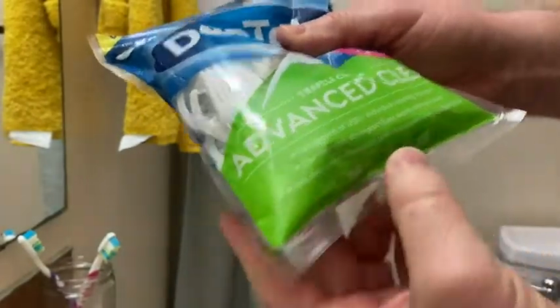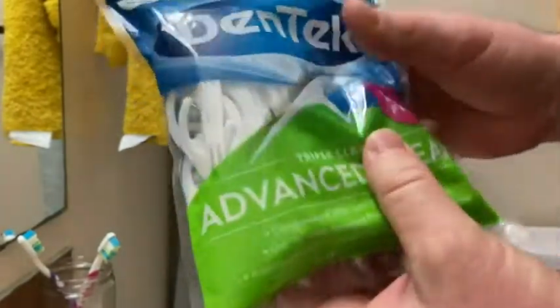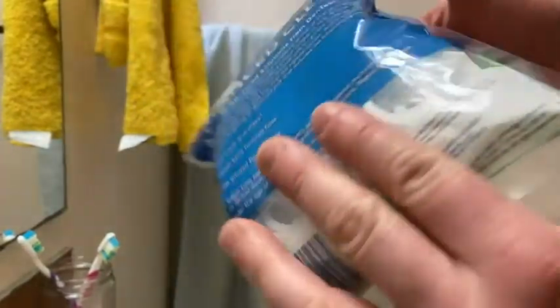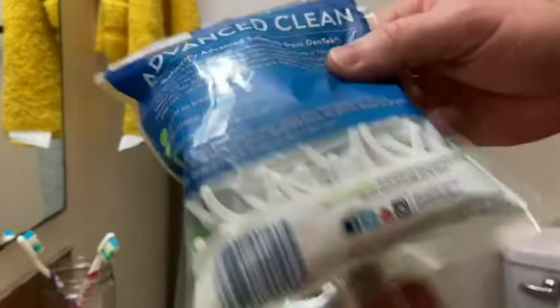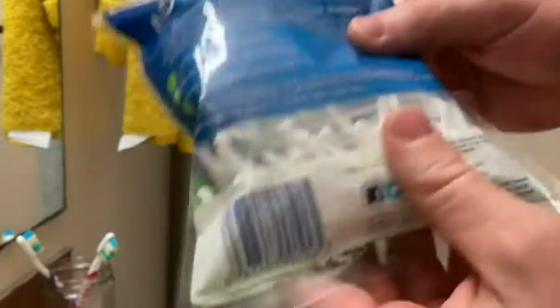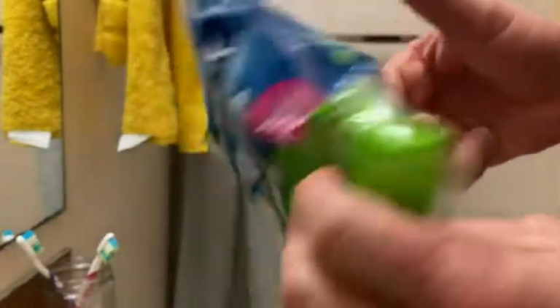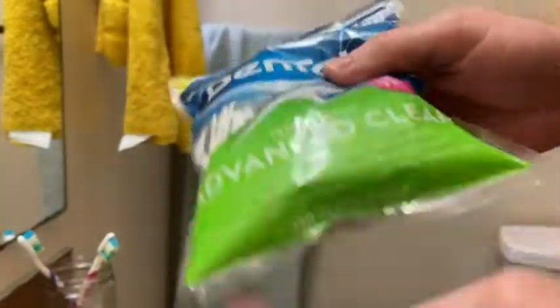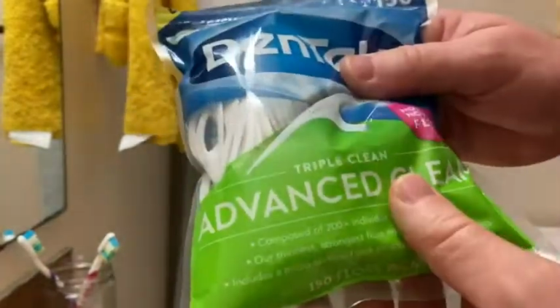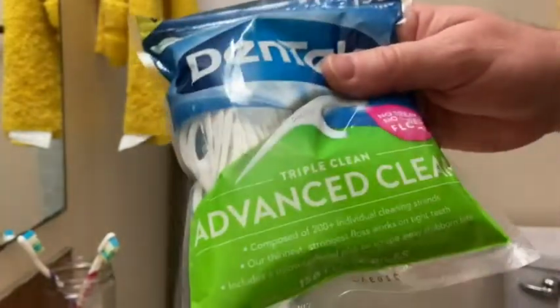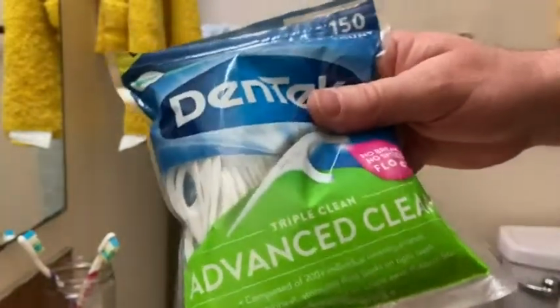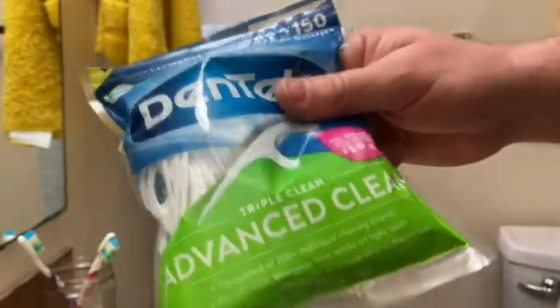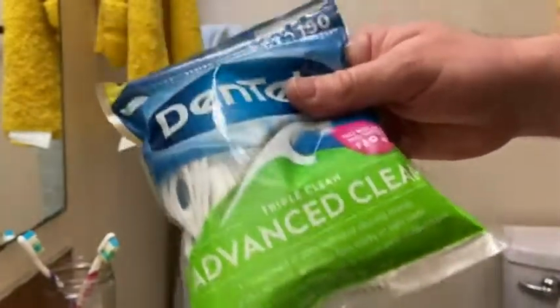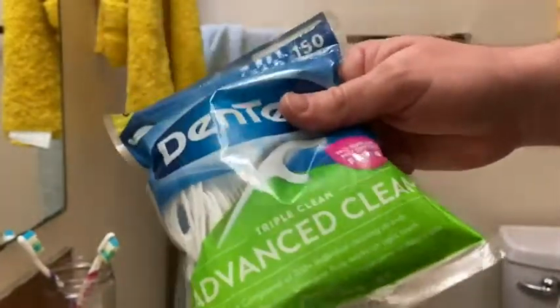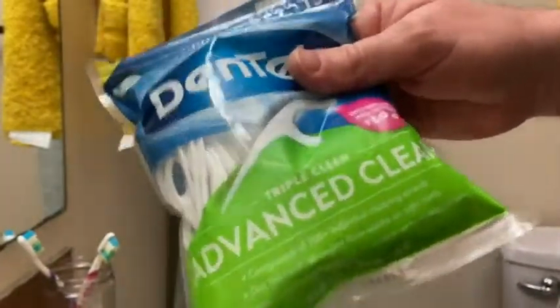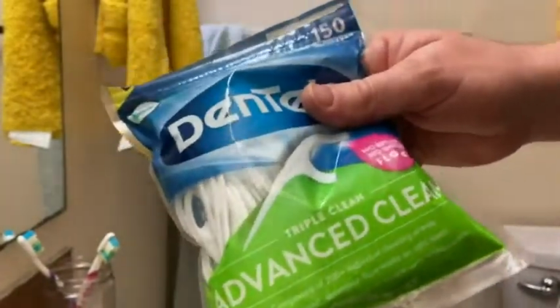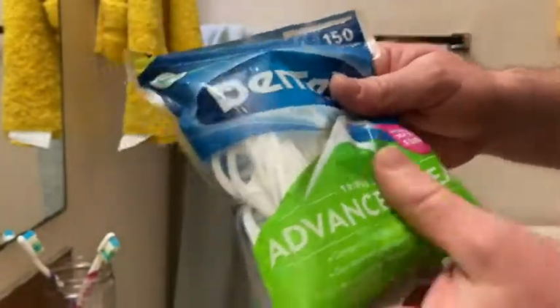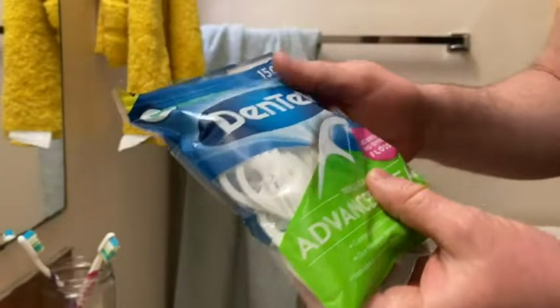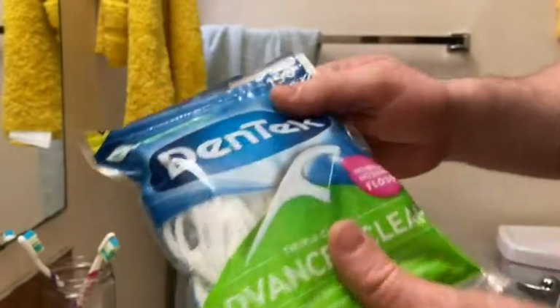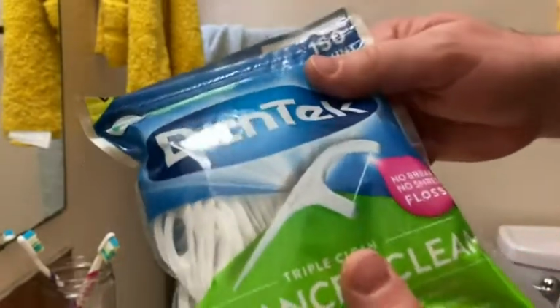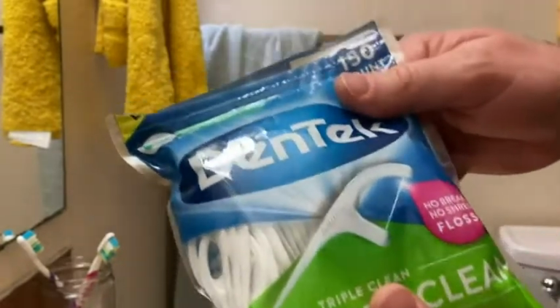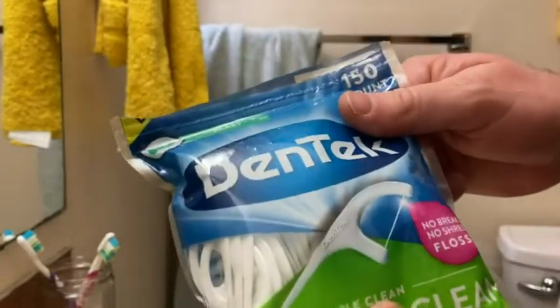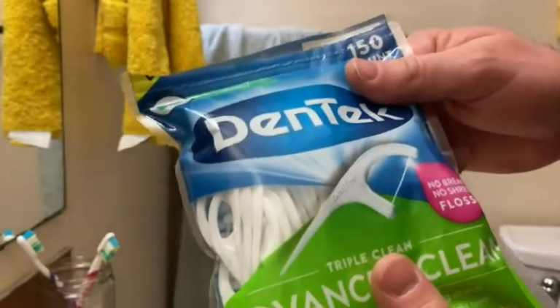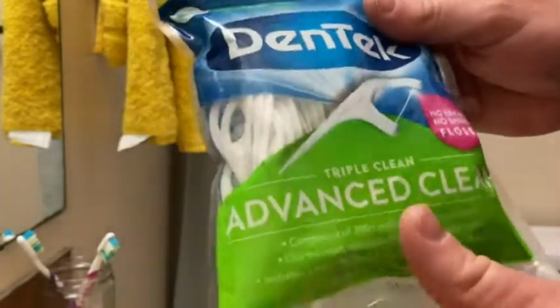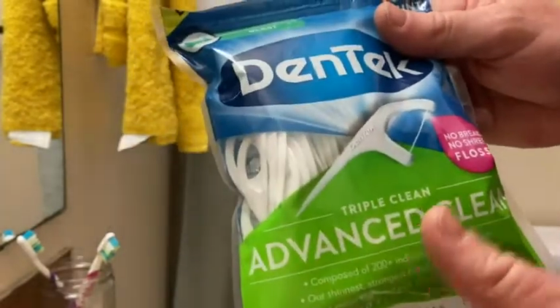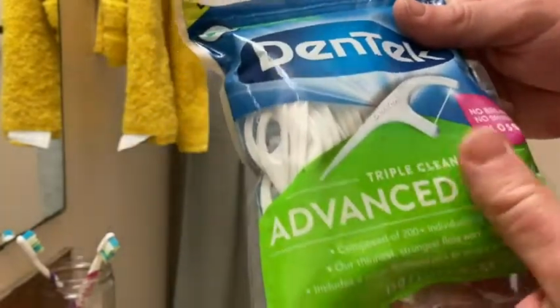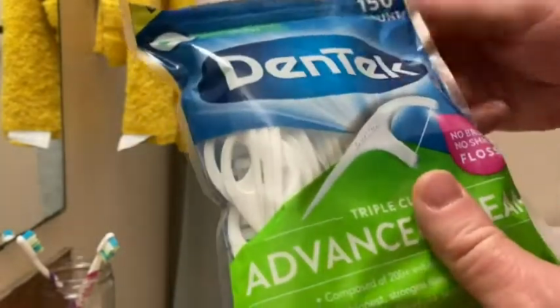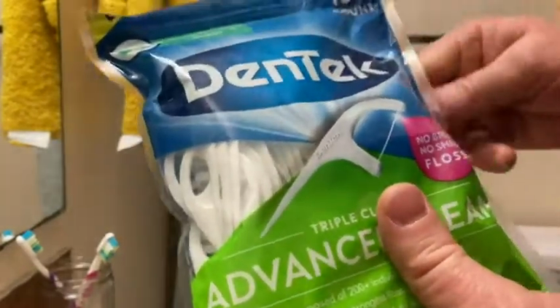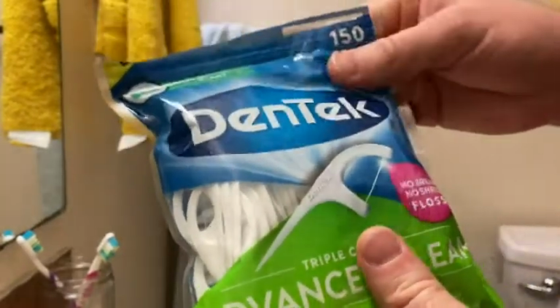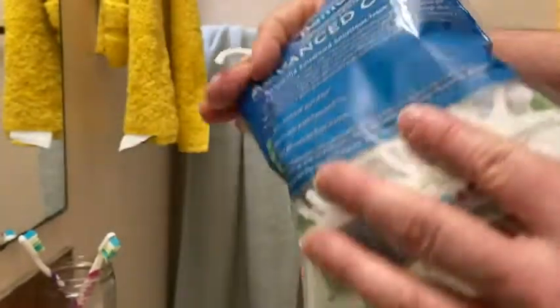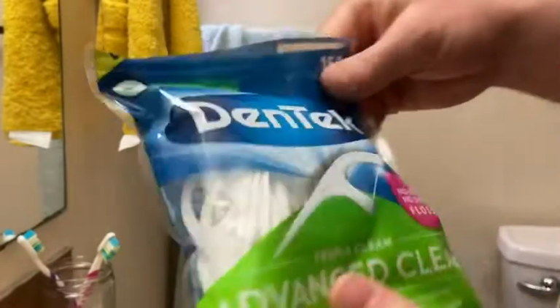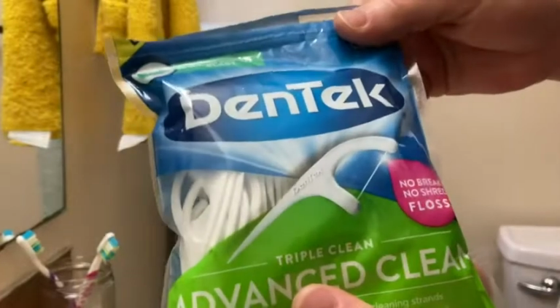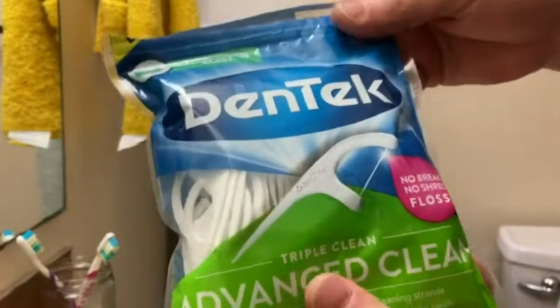I am a person who flosses after every single meal. I always buy floss picks — always. So I've pretty much tried almost all of the brands. Not quite all. Alright, let's try it out.